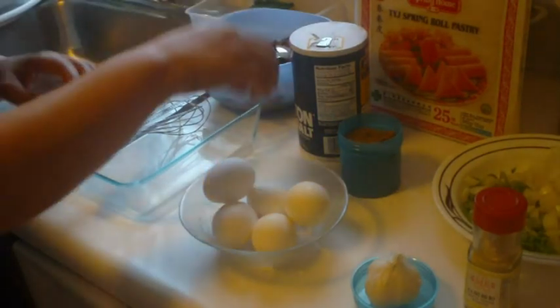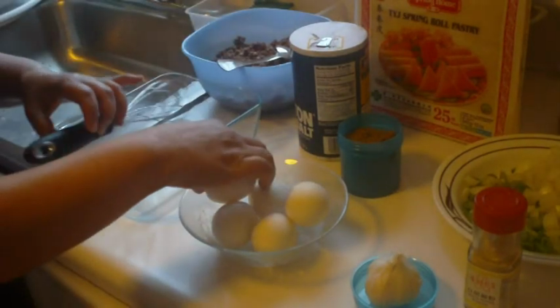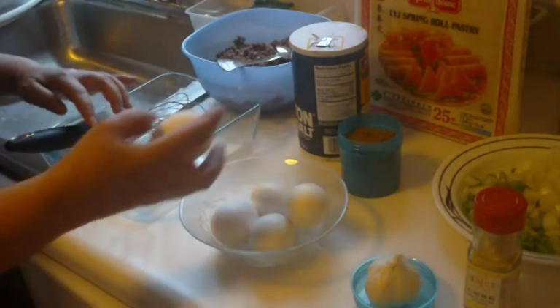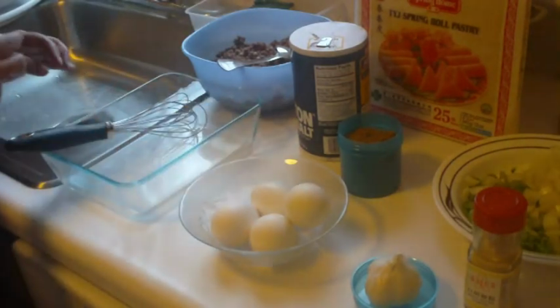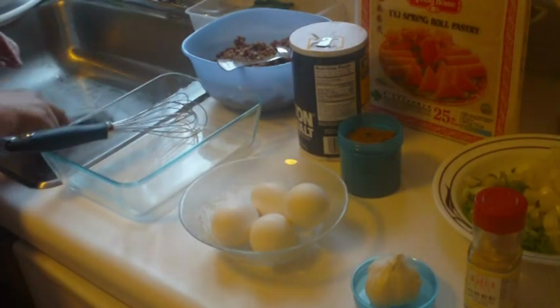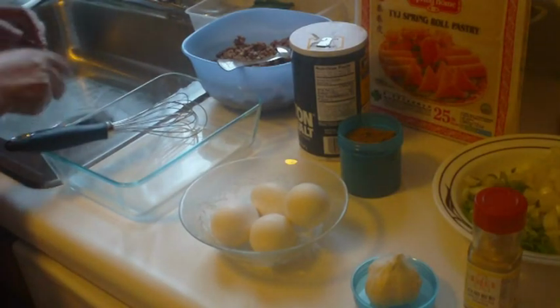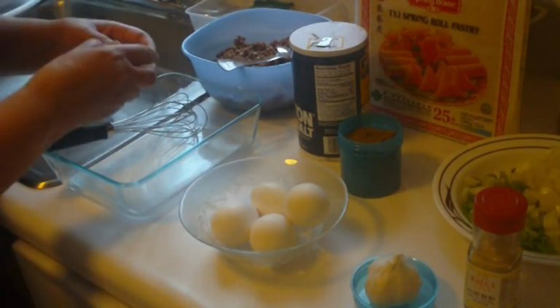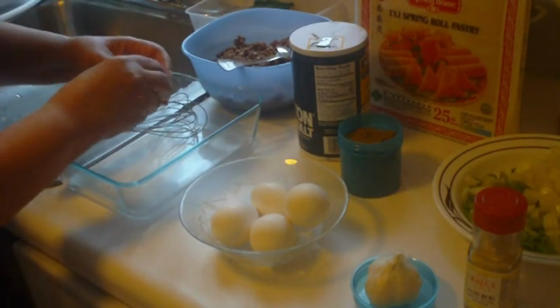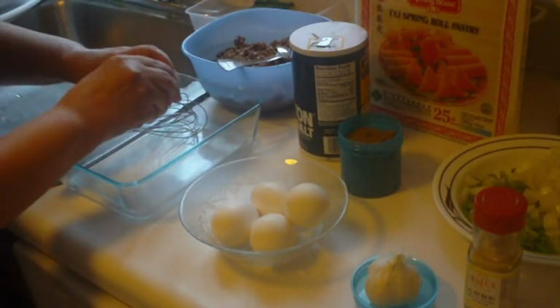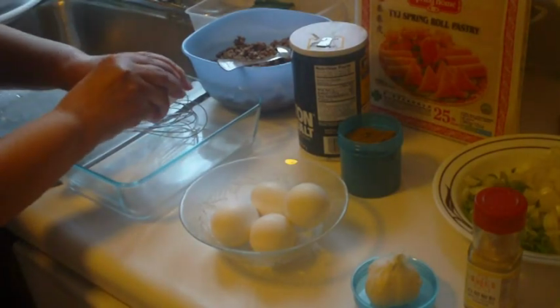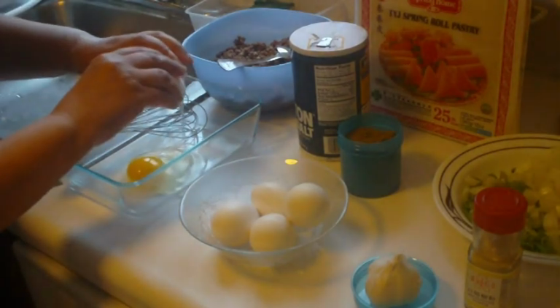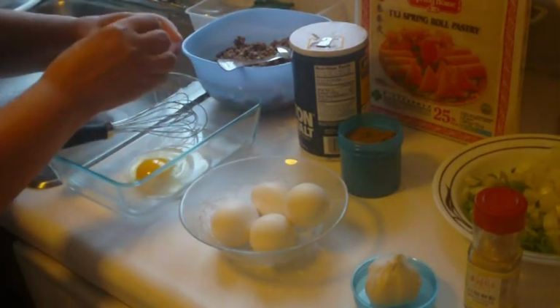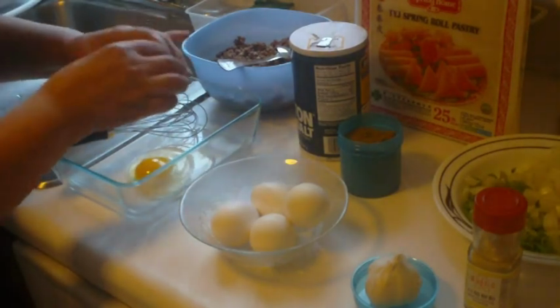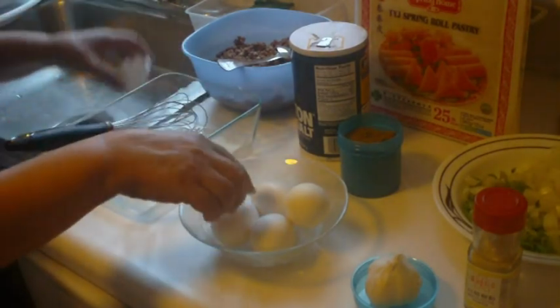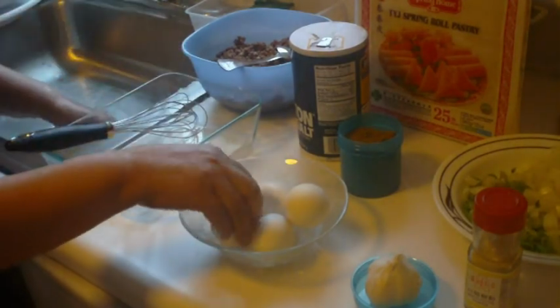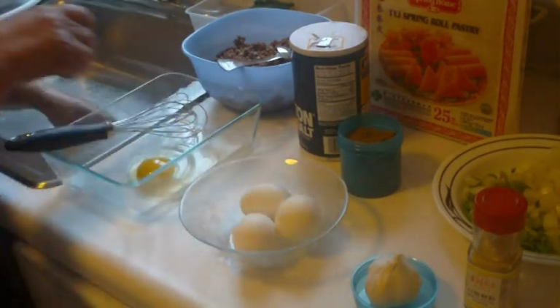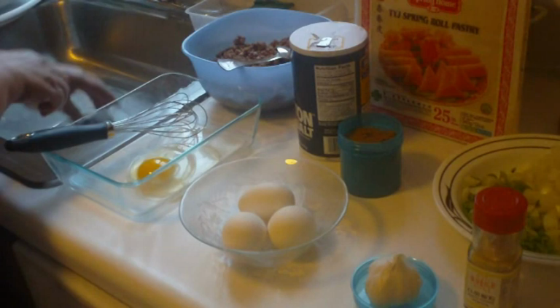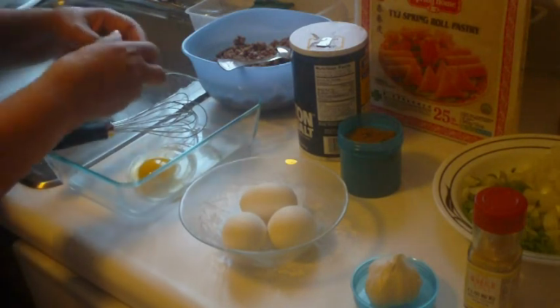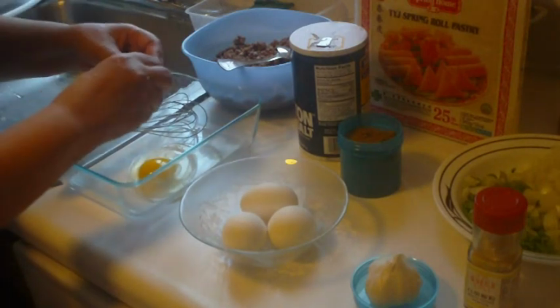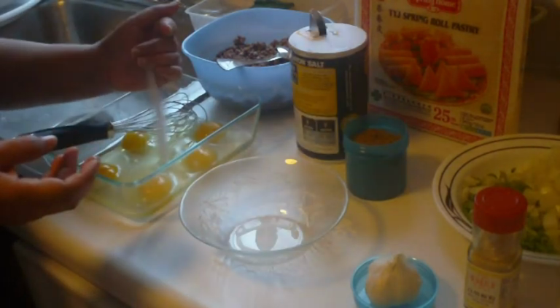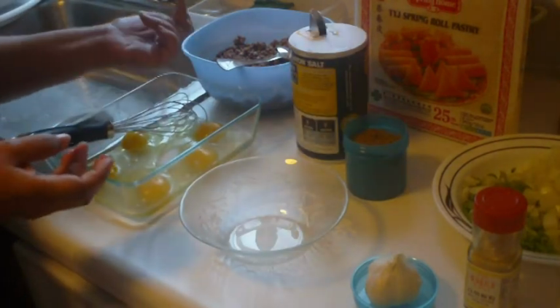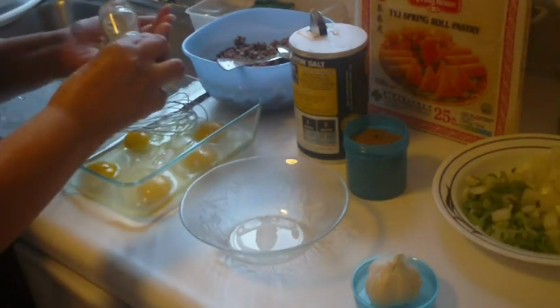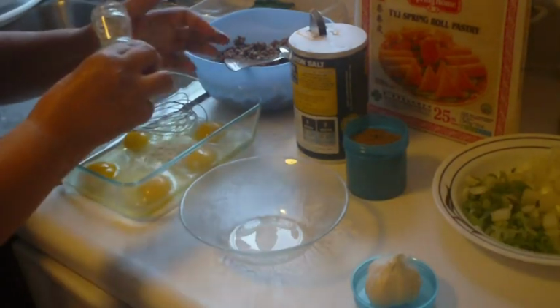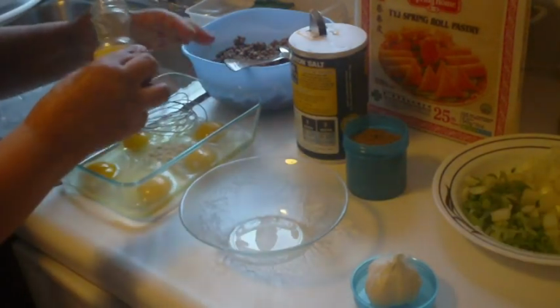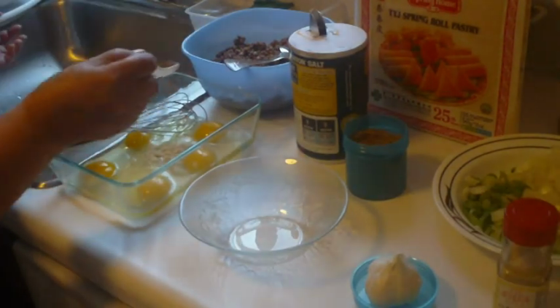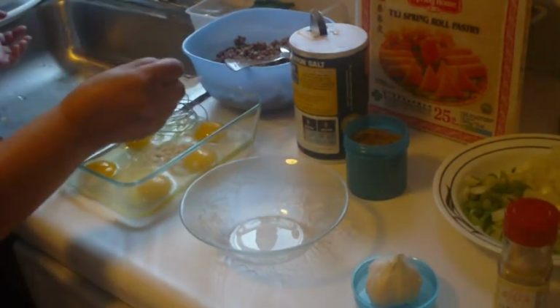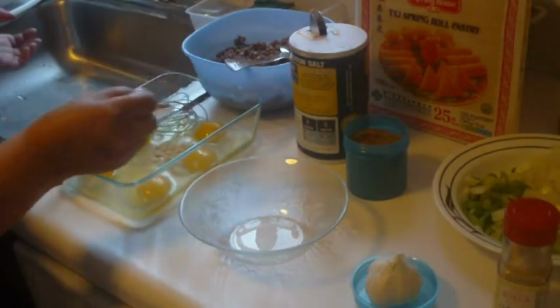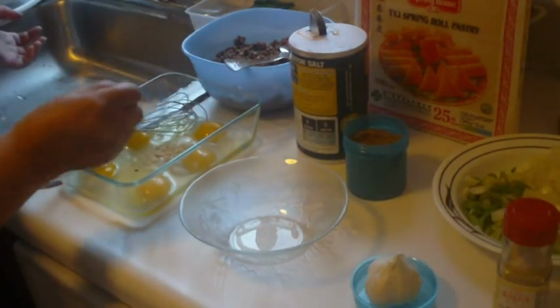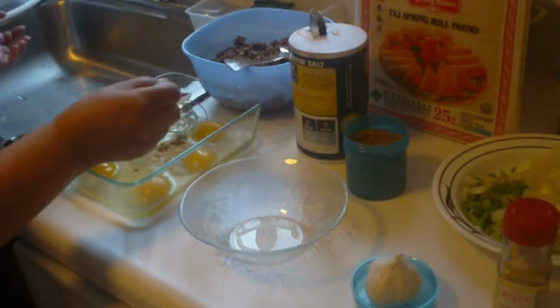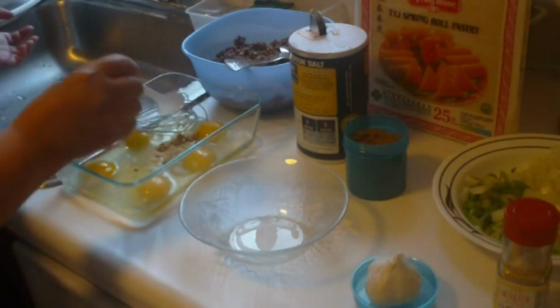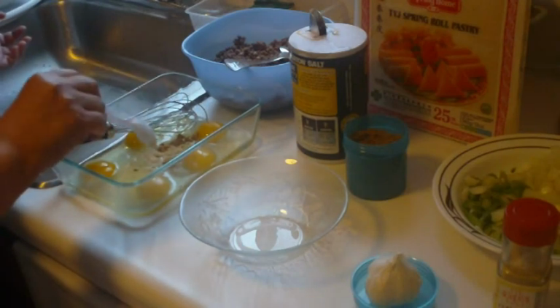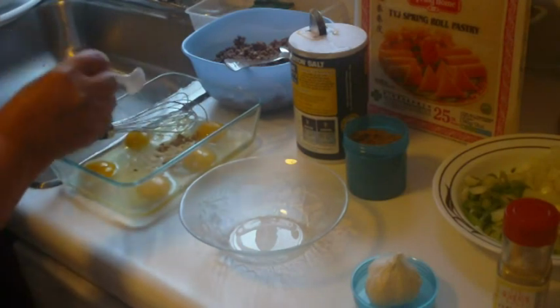This recipe will produce around 15 martabak snacks. My mom starts out by cracking five eggs into a small deep dish, along with a teaspoon of salt, a teaspoon of white pepper, and a half teaspoon of curry powder, which gives the snack a spicy kick.